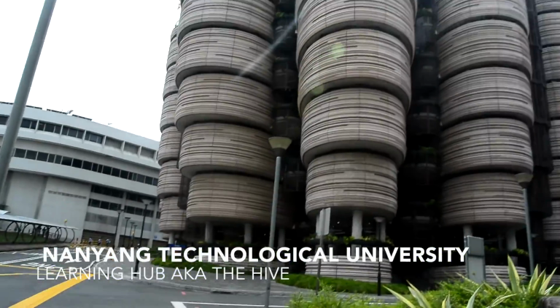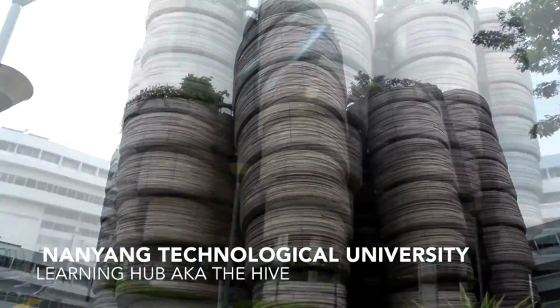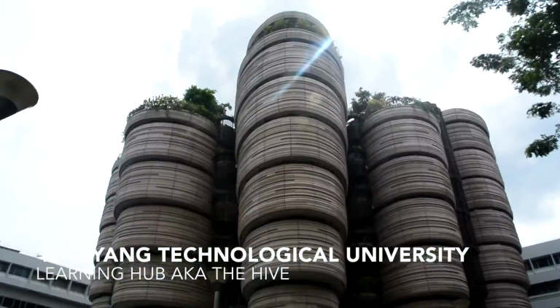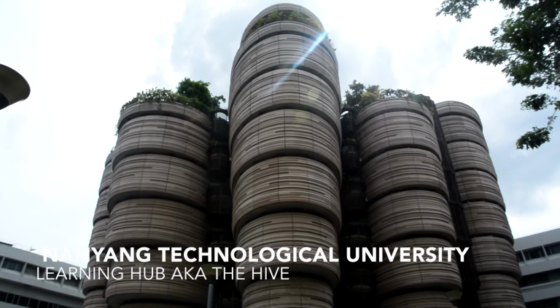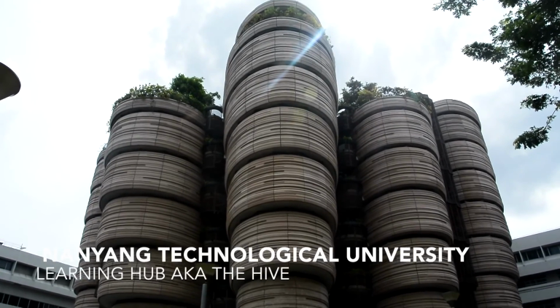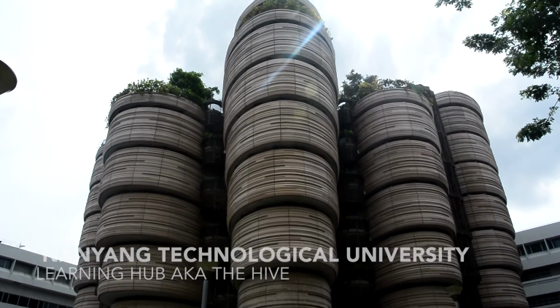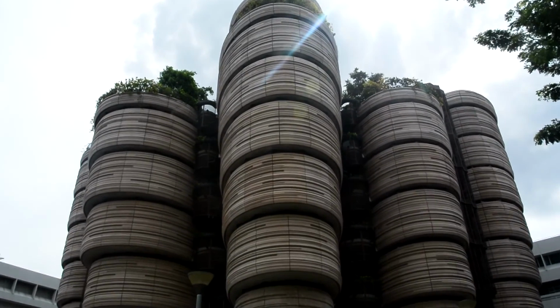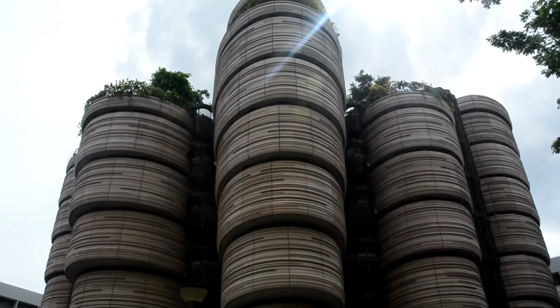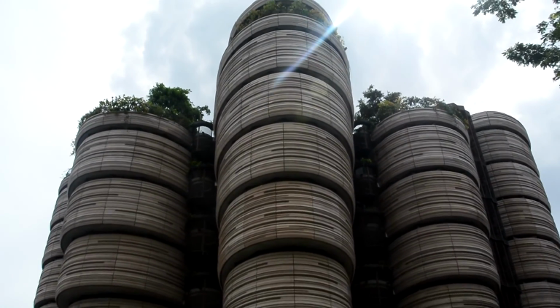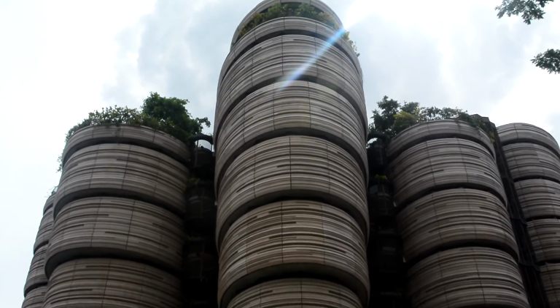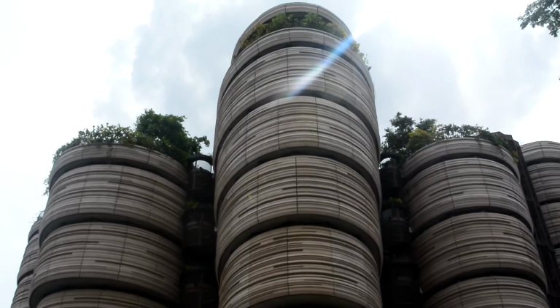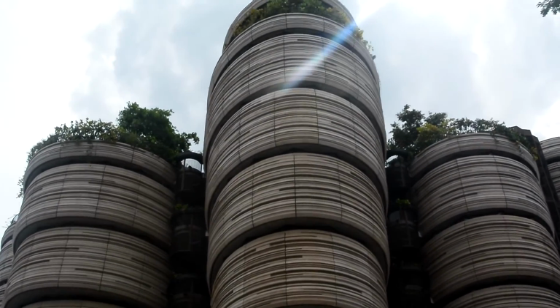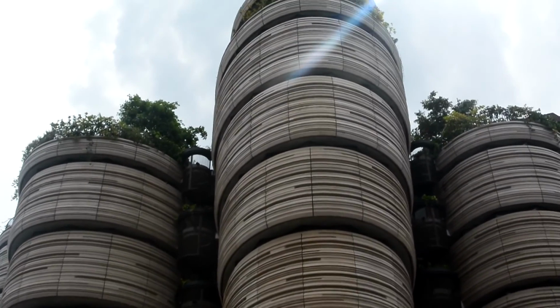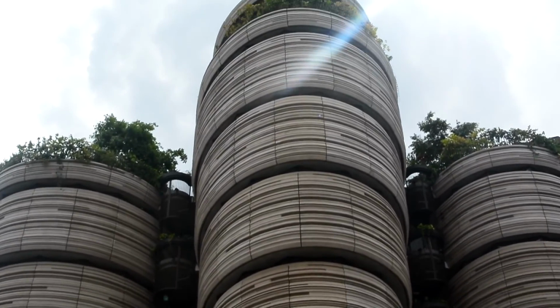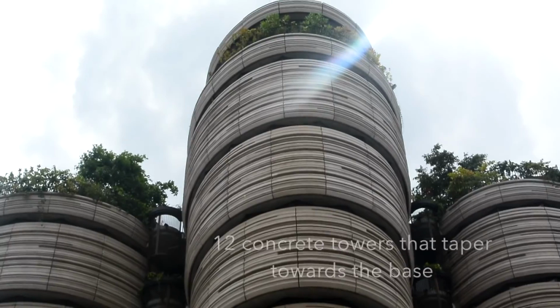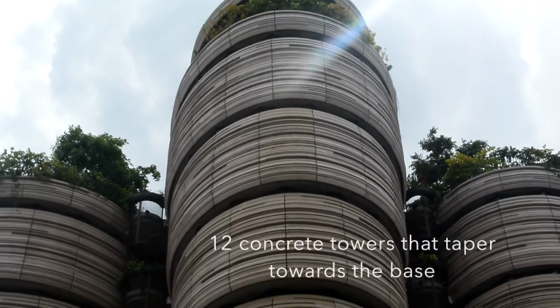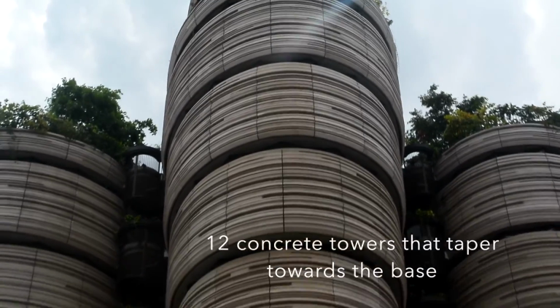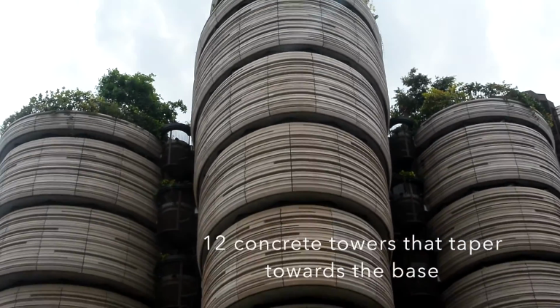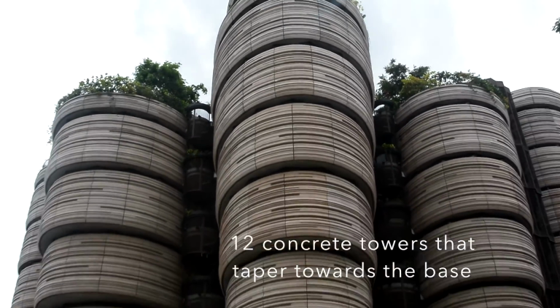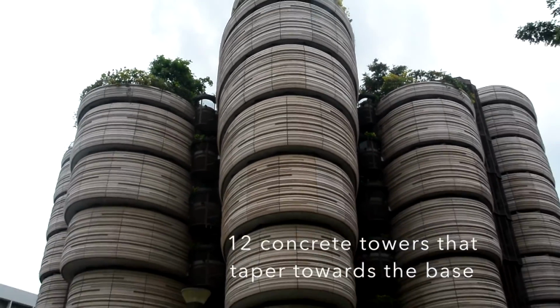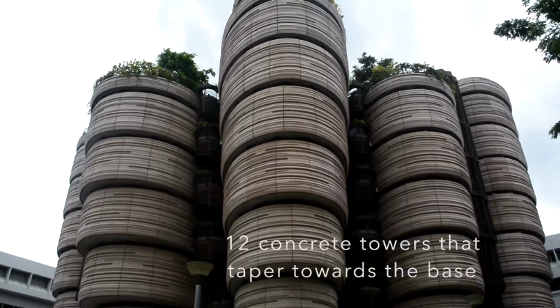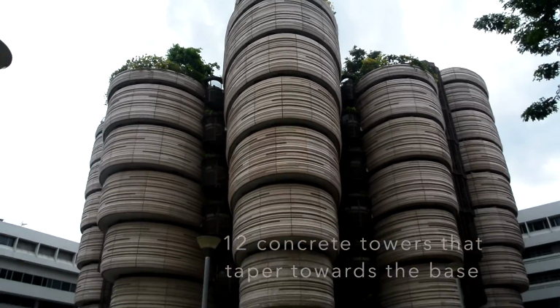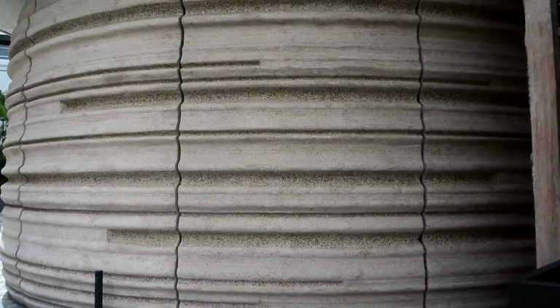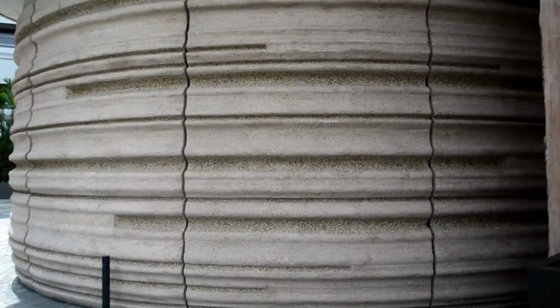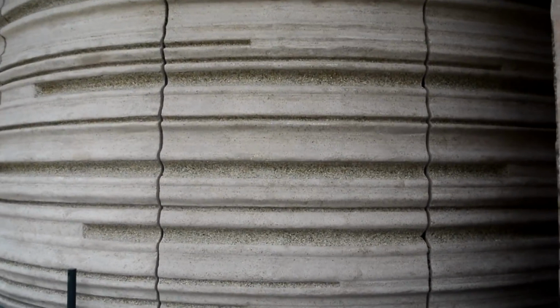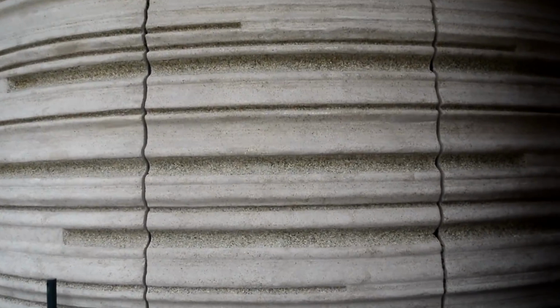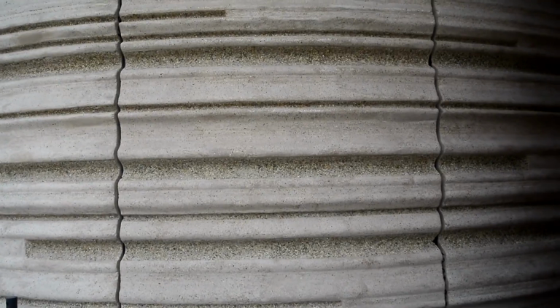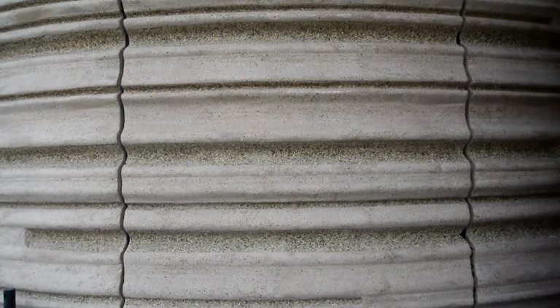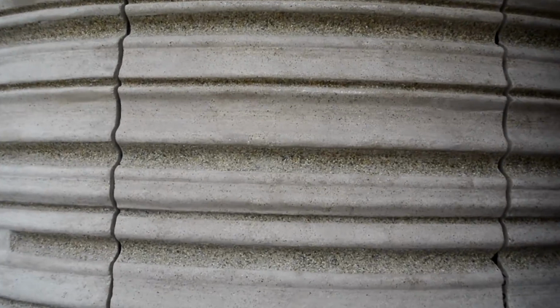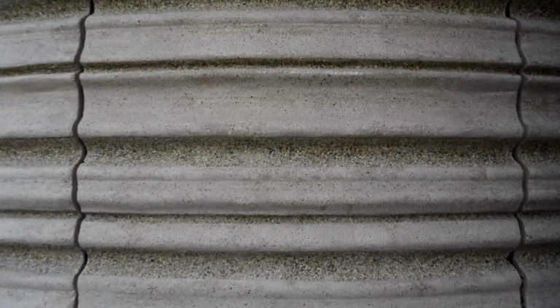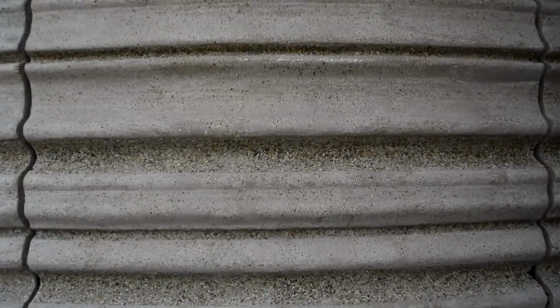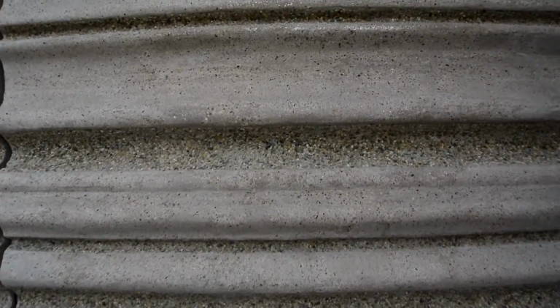Welcome to the Learning Hub by Thomas Hedoic. The building comprises 12 concrete towers and they all taper towards the base. This helps with the ventilation of the whole building, which you will see later on in the video.